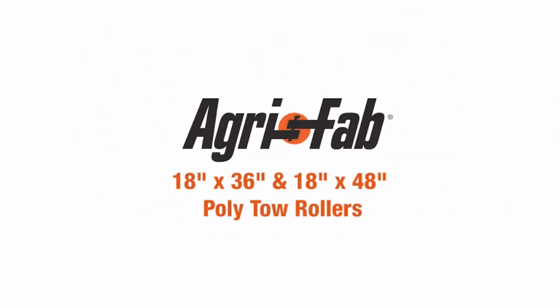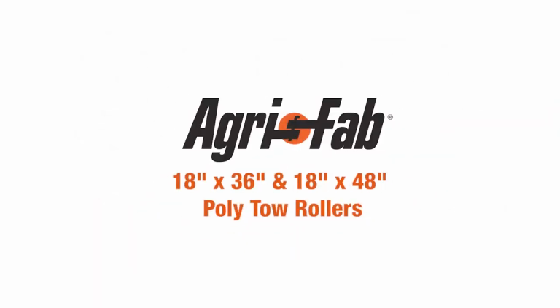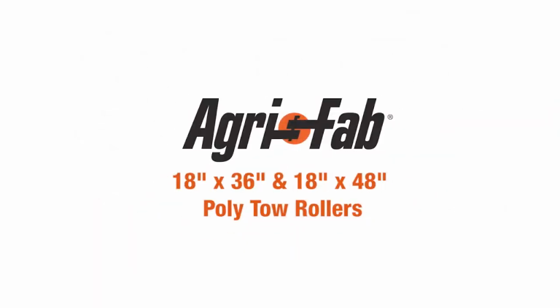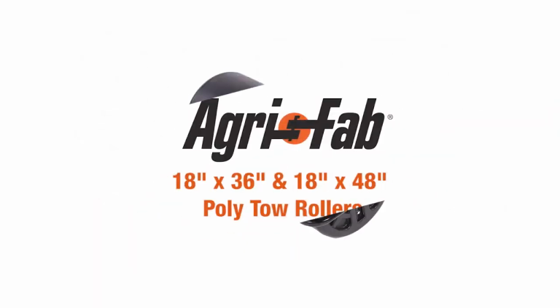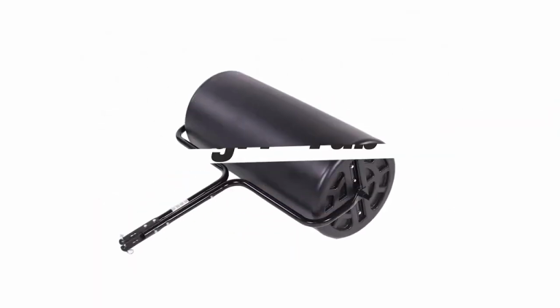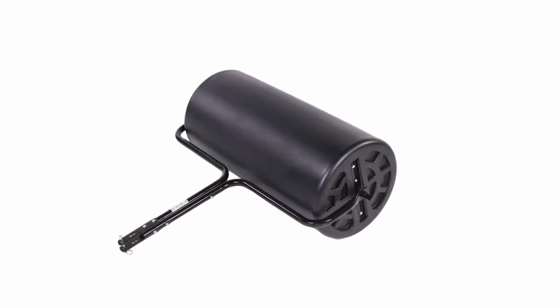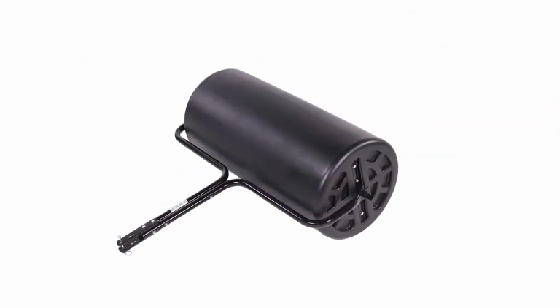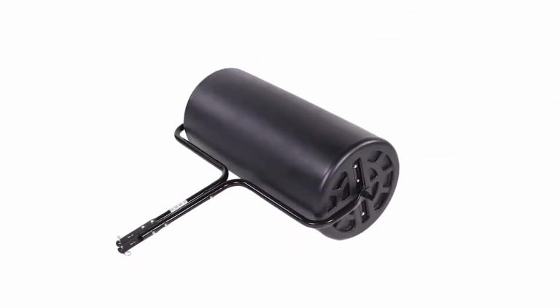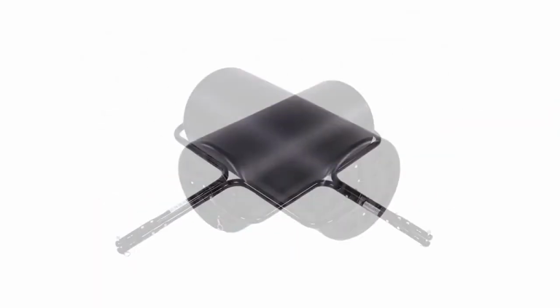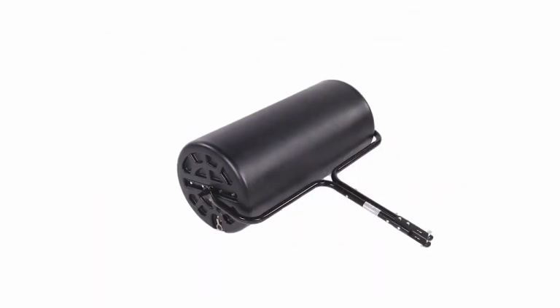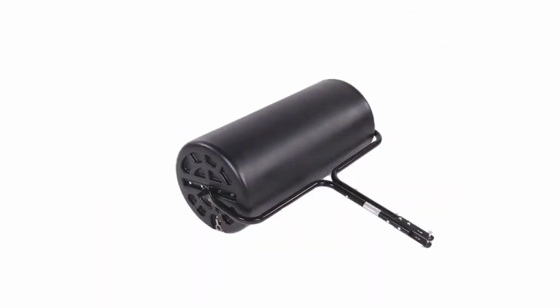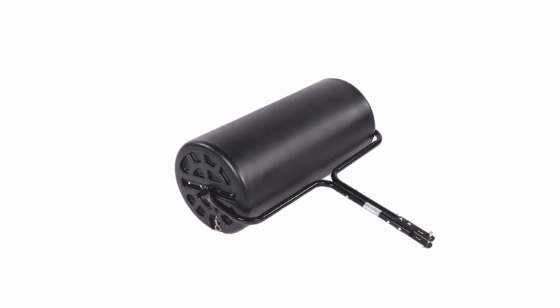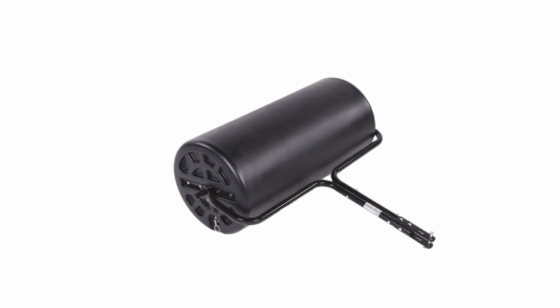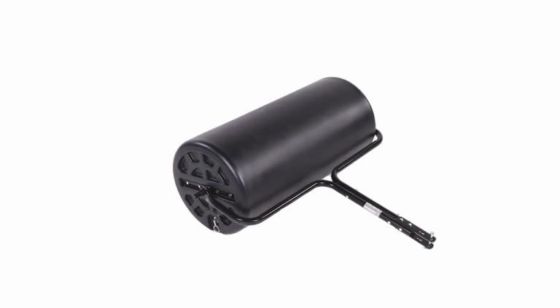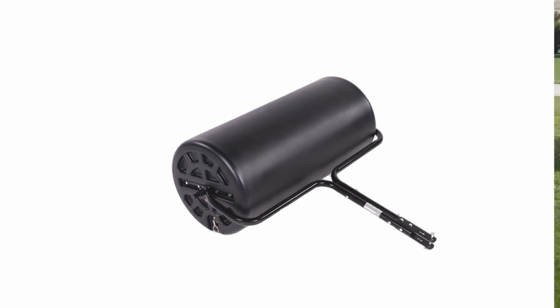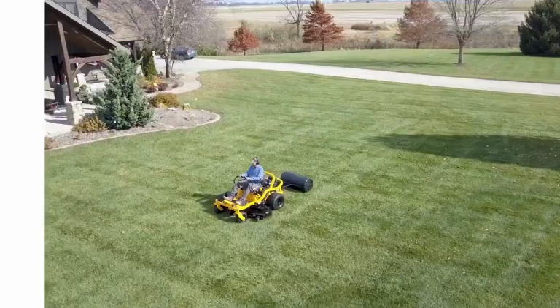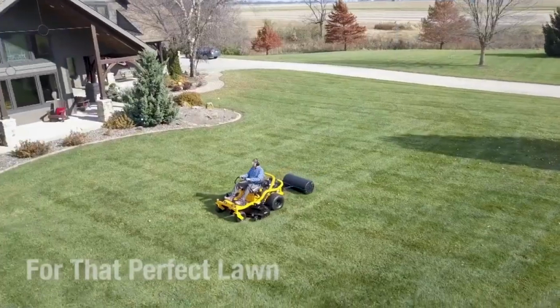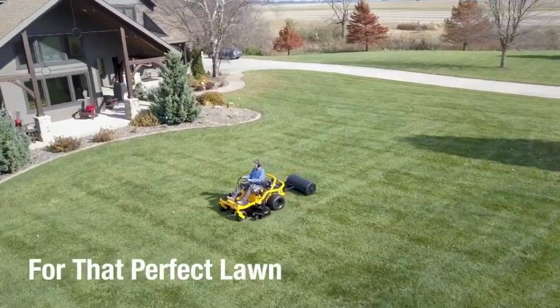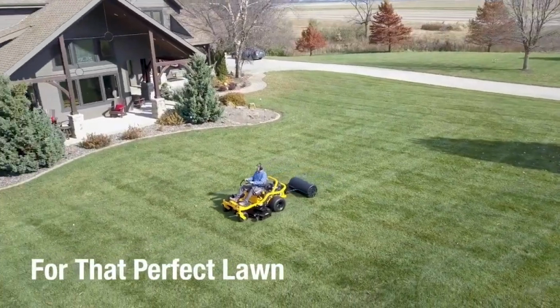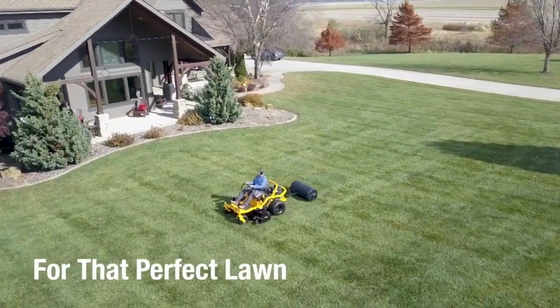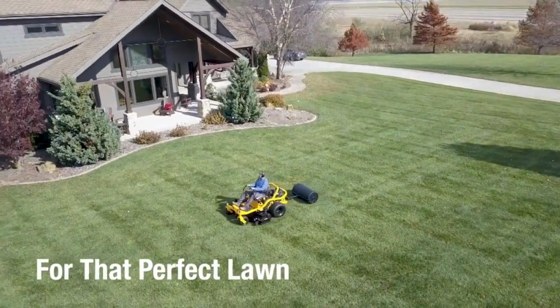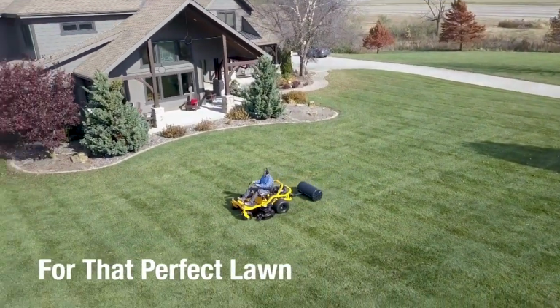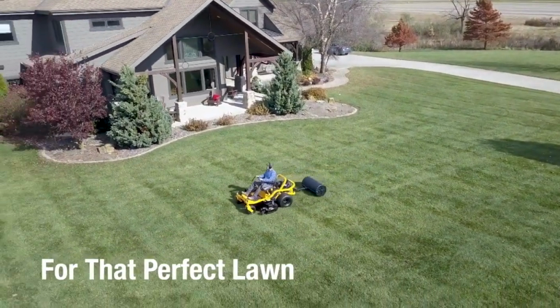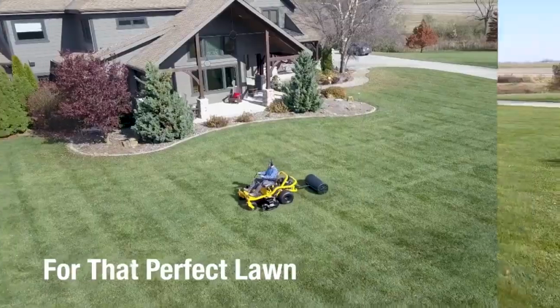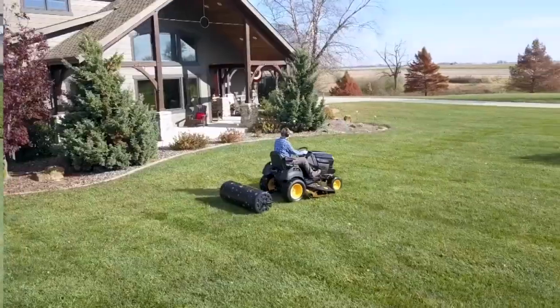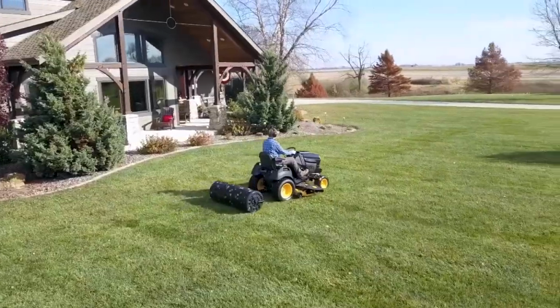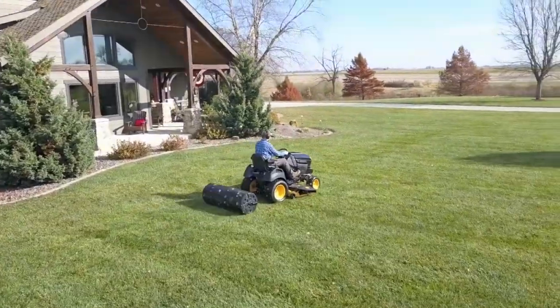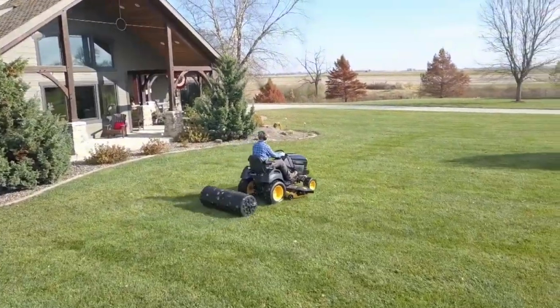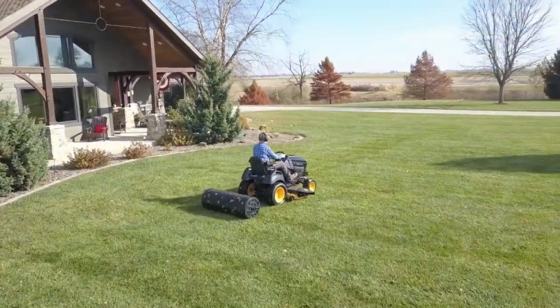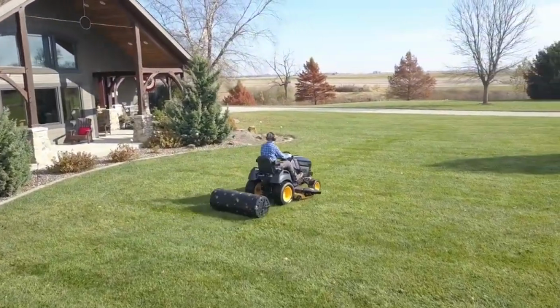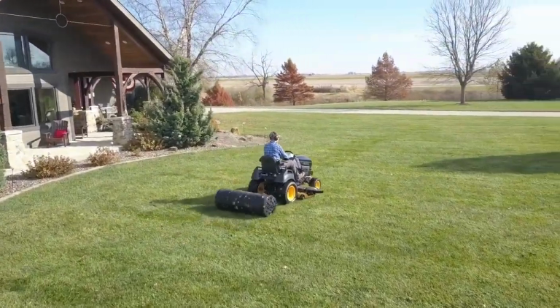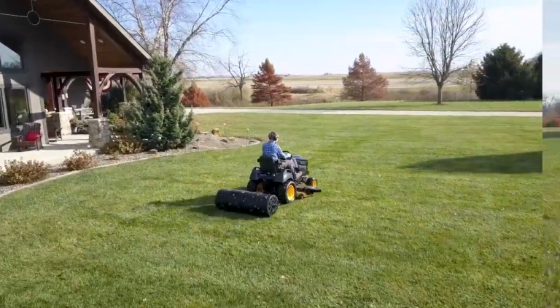AgriFab's 18 inch by 36 inch and 18 inch by 48 inch poly-toe rollers make chore time easier than ever. If you're looking for that perfect lawn, consider an AgriFab lawn roller — an outstanding way to keep that fresh, well-kept look.